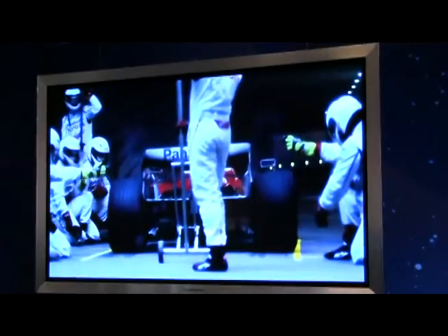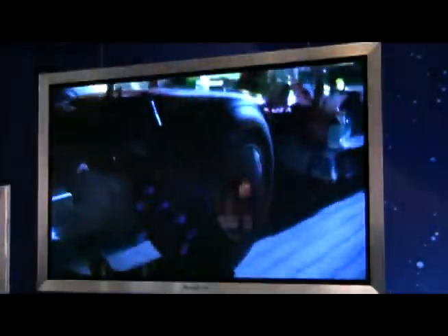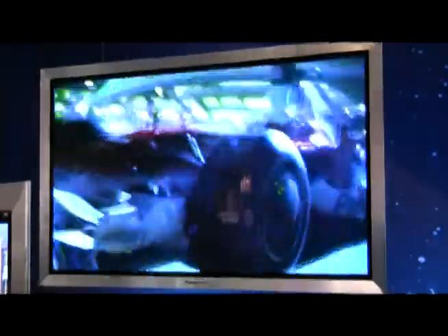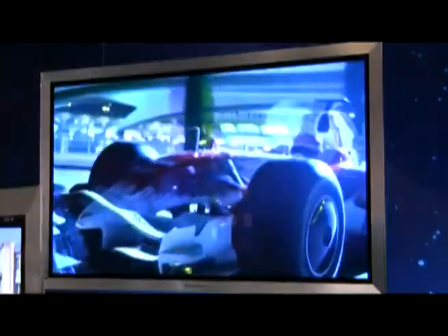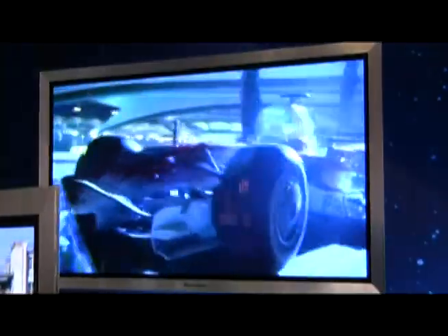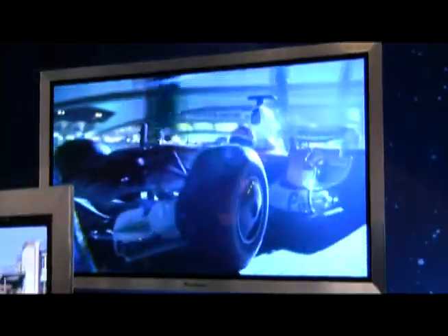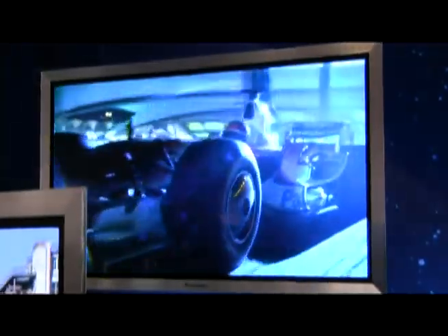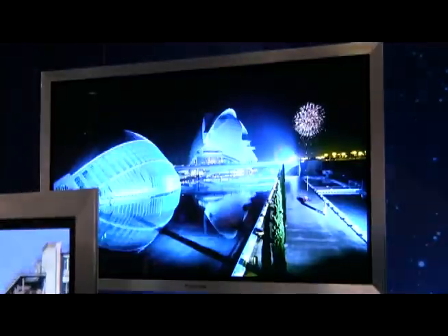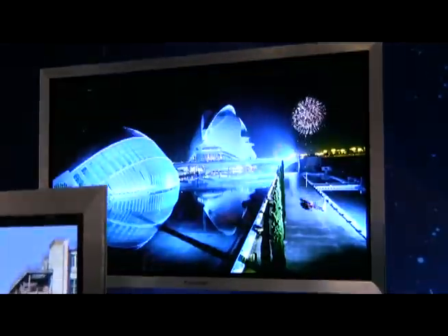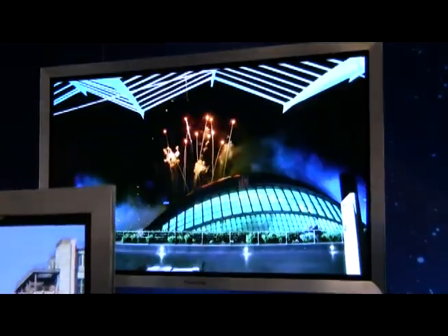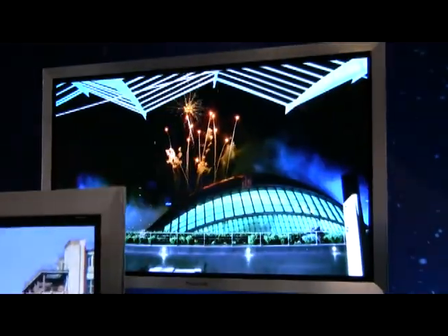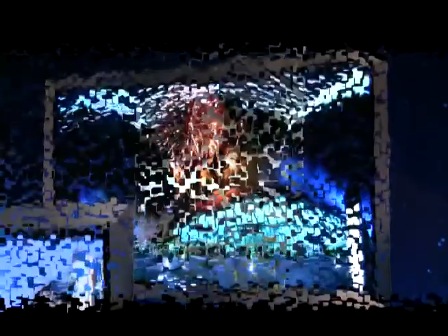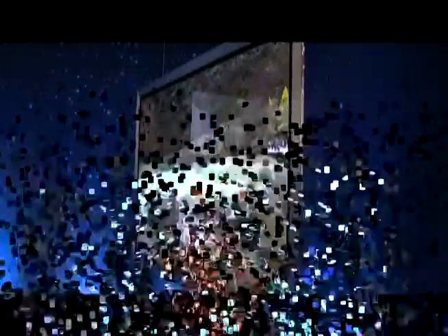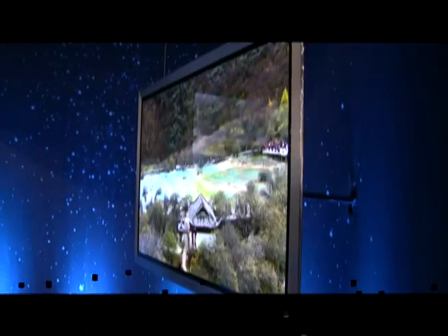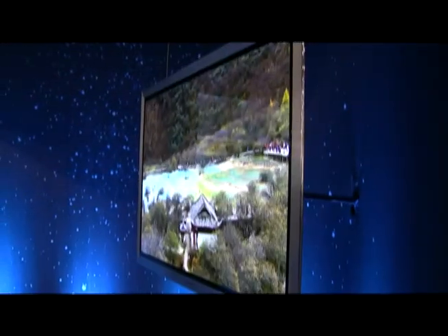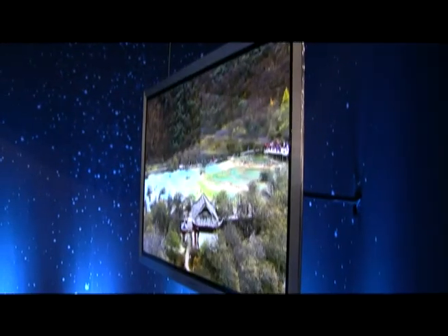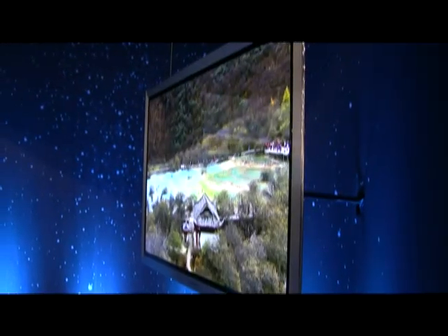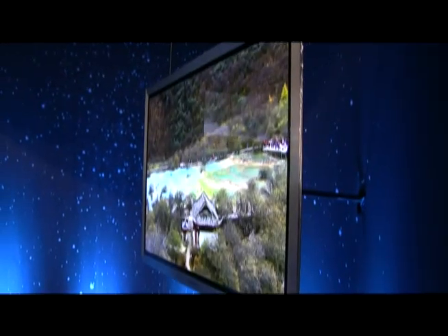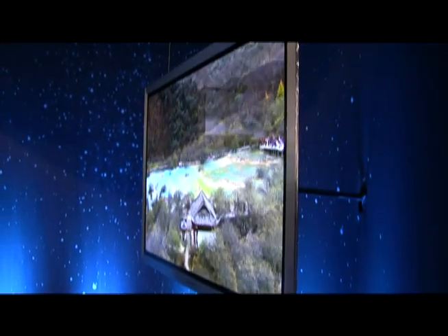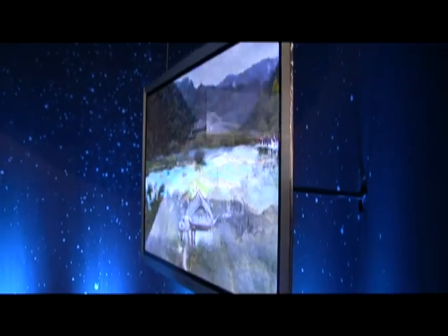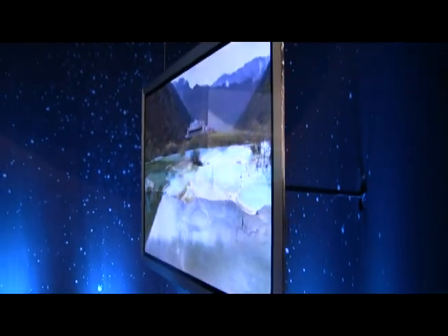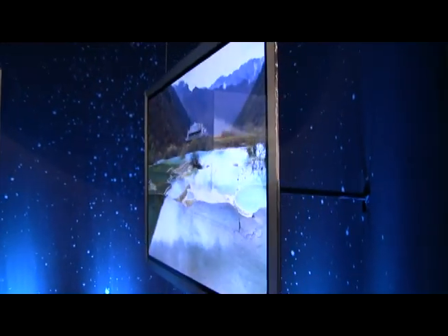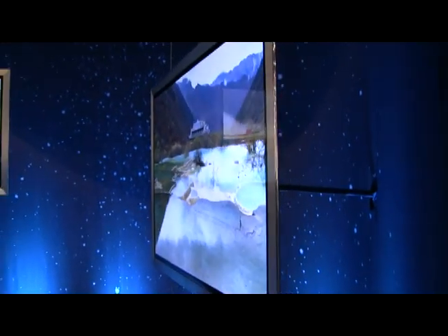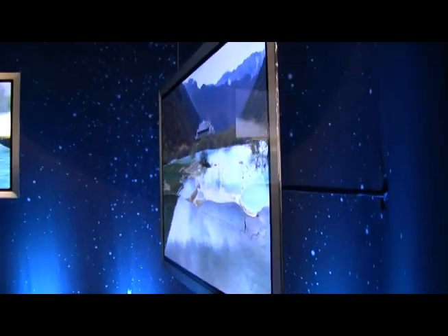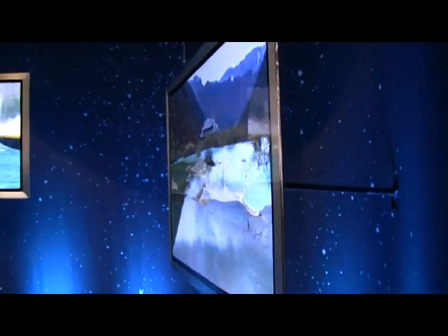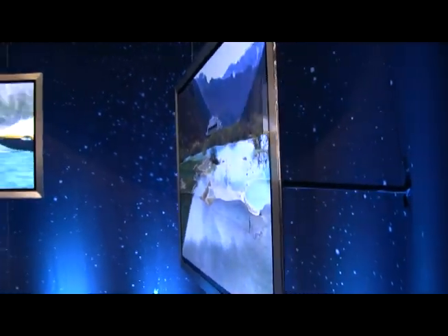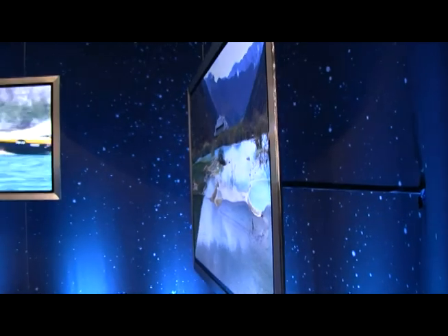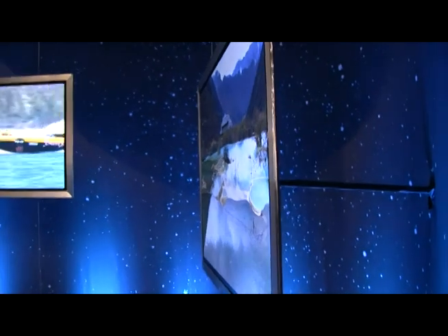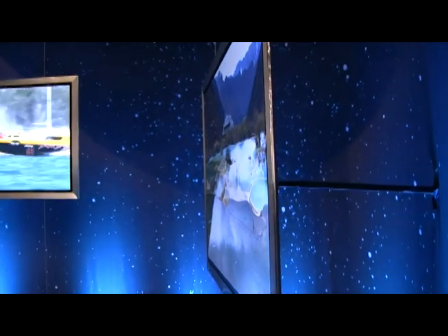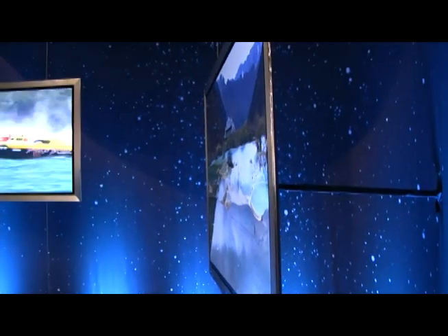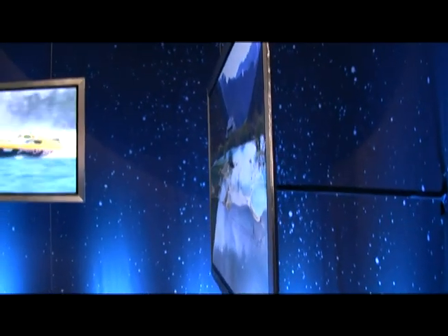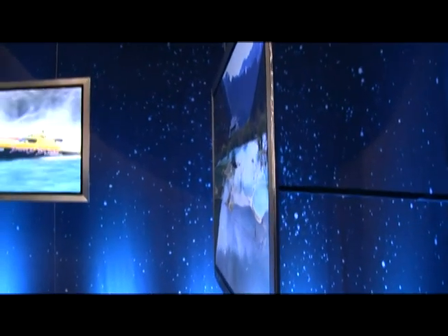These 1080p screens are incredible. Panasonic didn't have much detailed info on these TVs, but the picture quality speaks for itself.